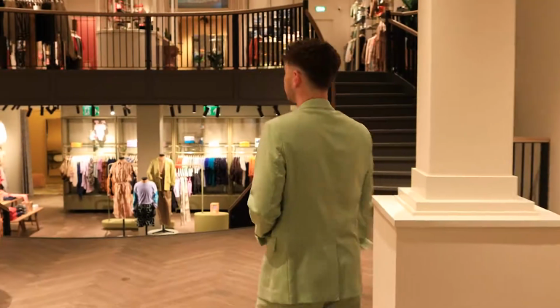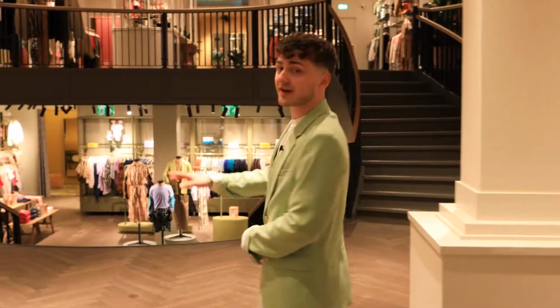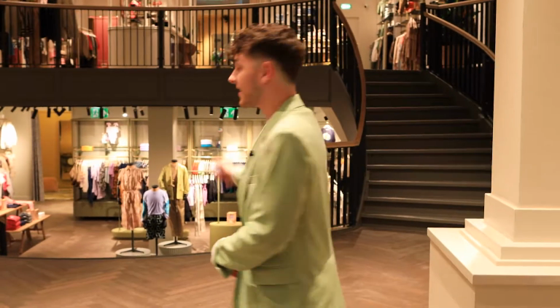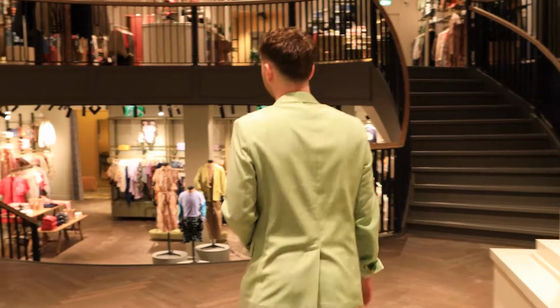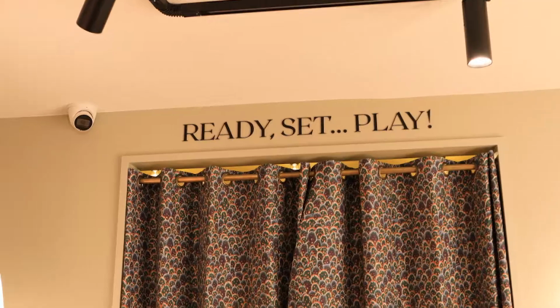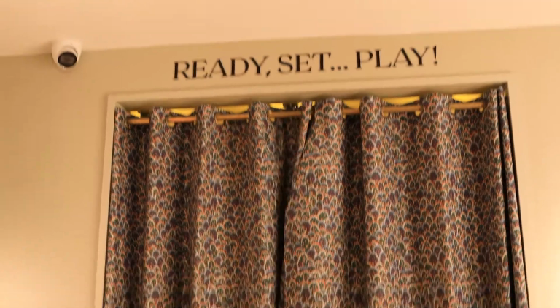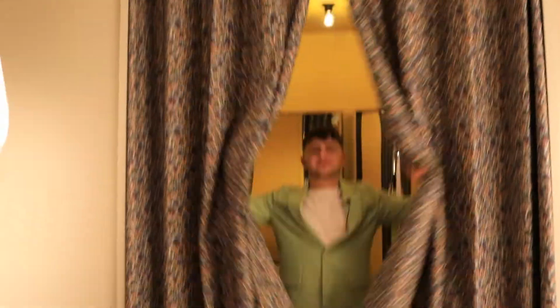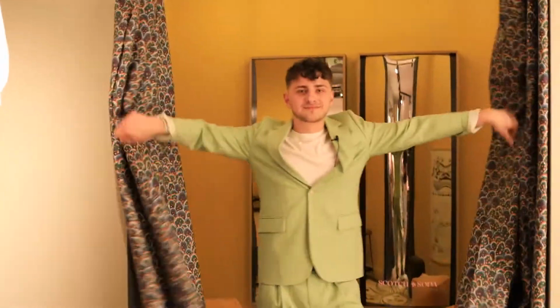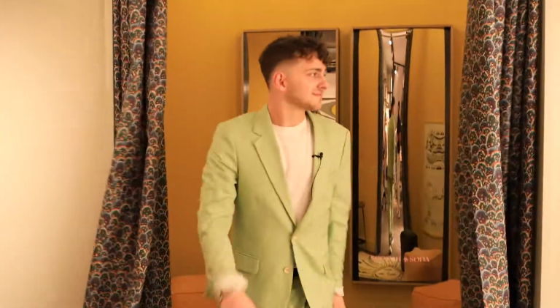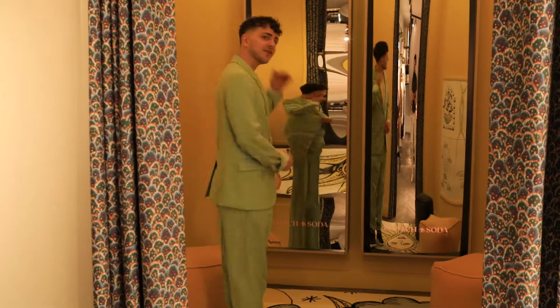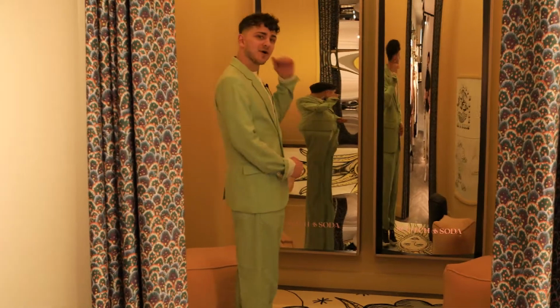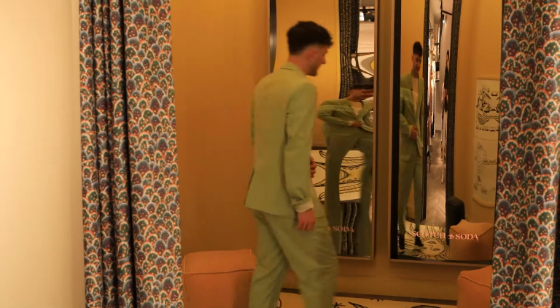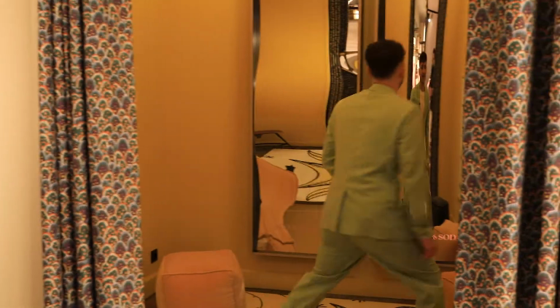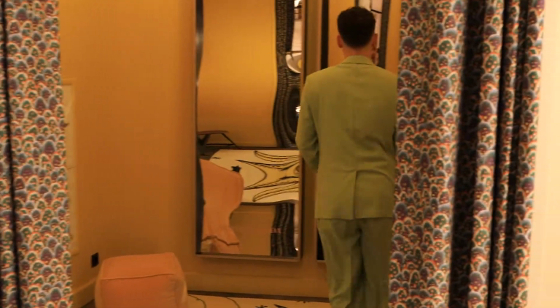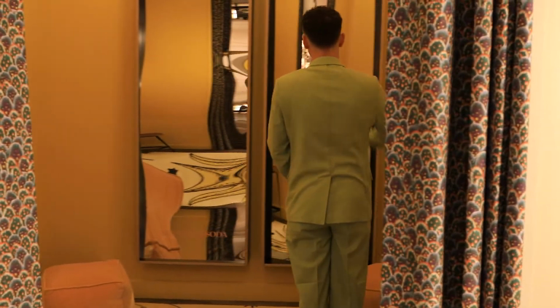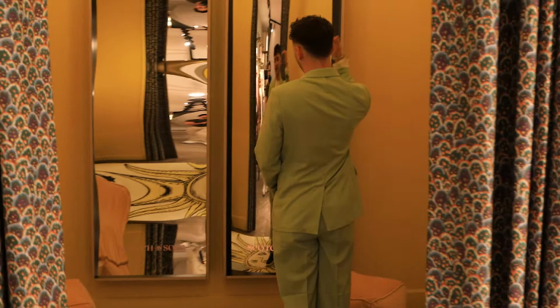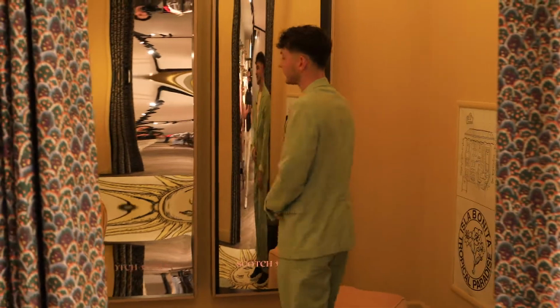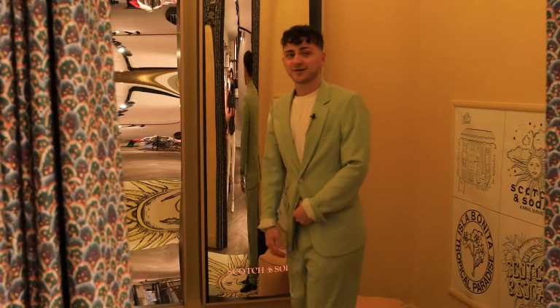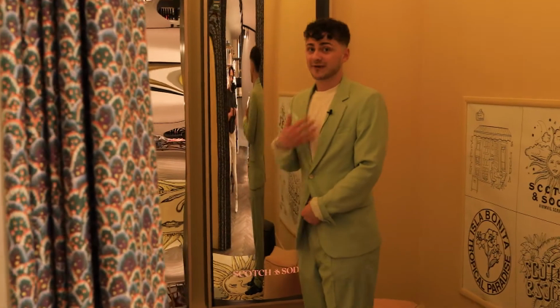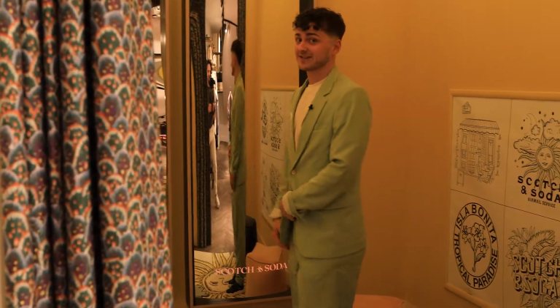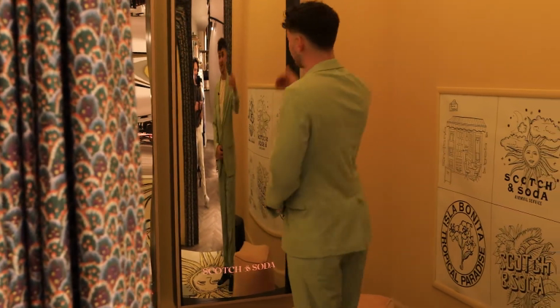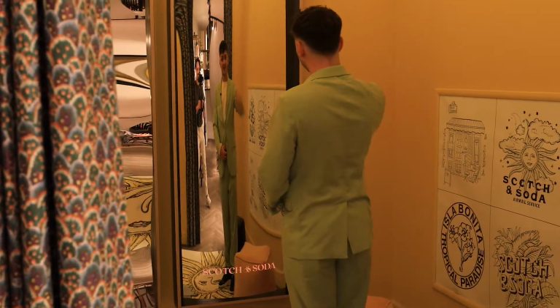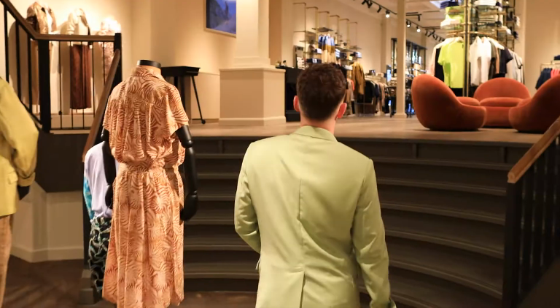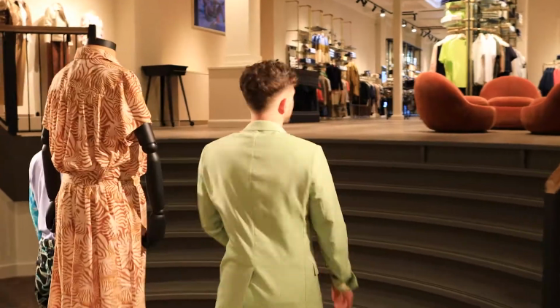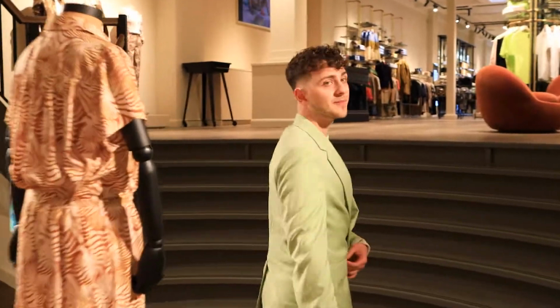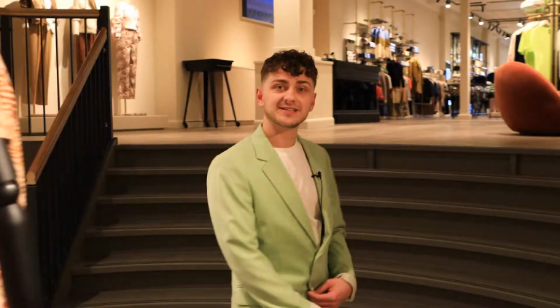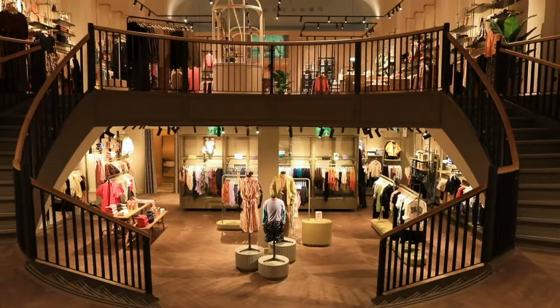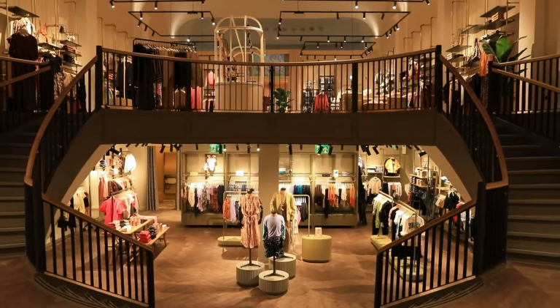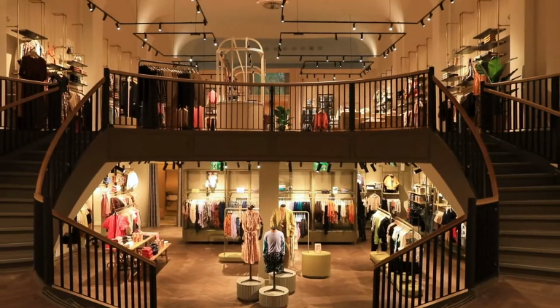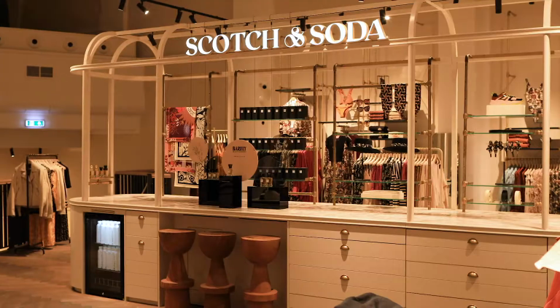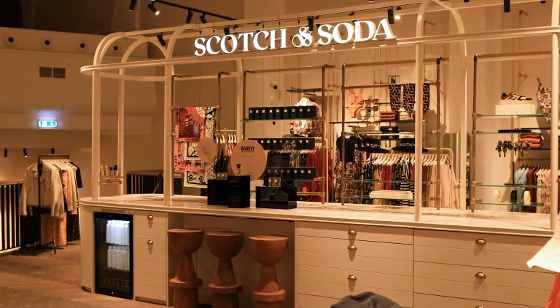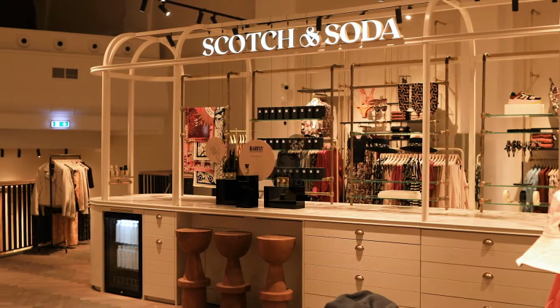This is our kids area. Here you are a bit smaller, and over here a bit longer. Nice to see that I'm a bit taller! Let's go up to our women's collection. This is our amazing bar at the women's collection.